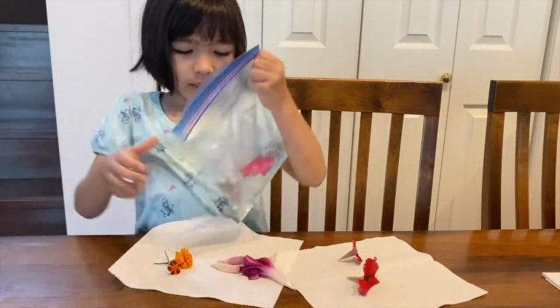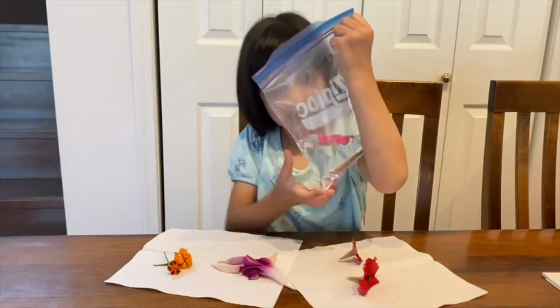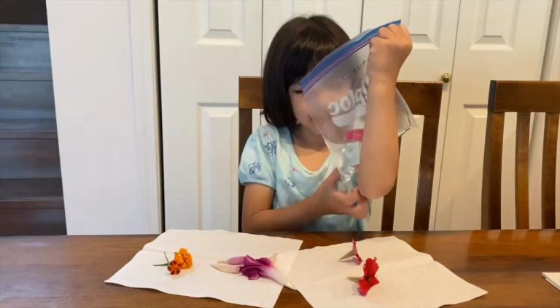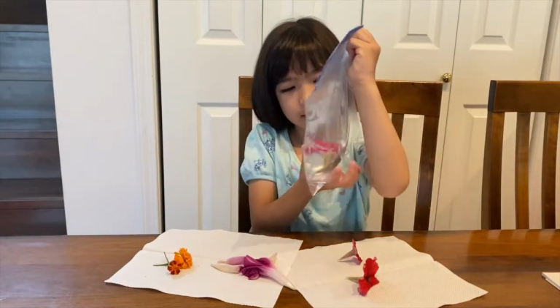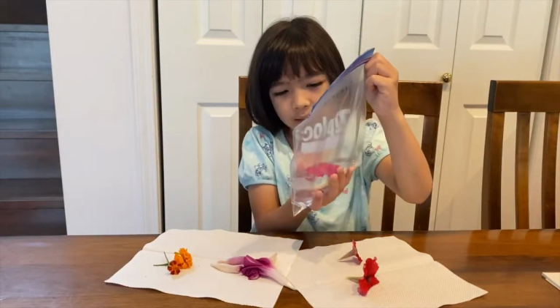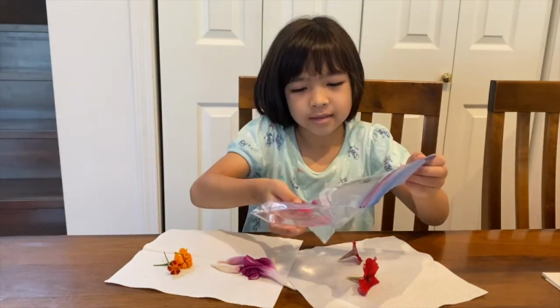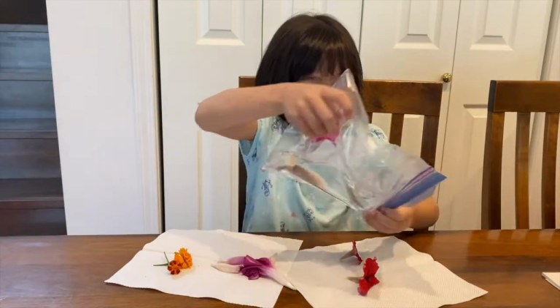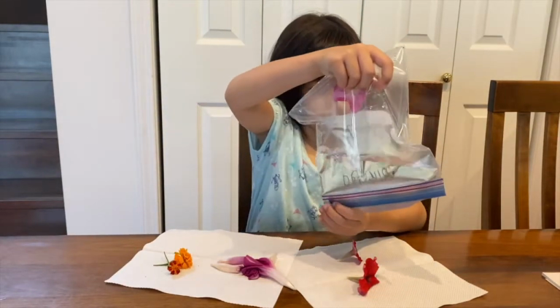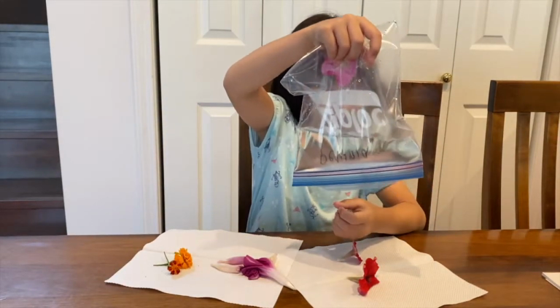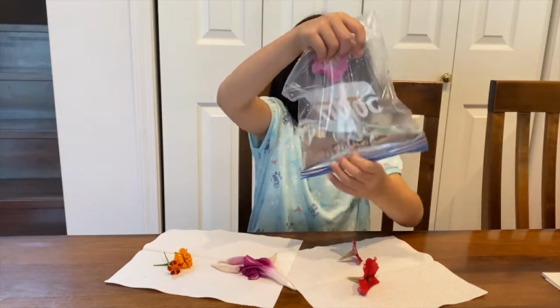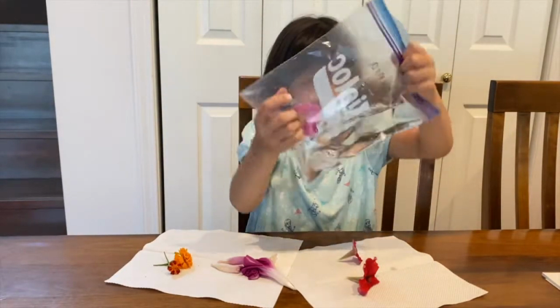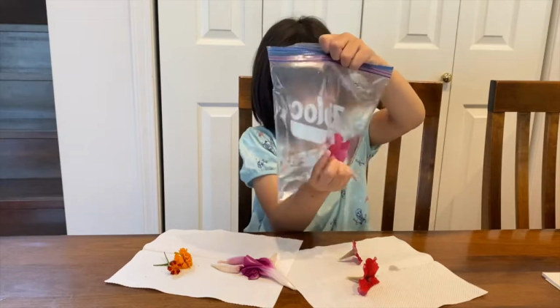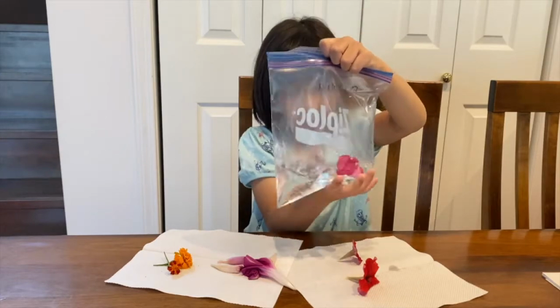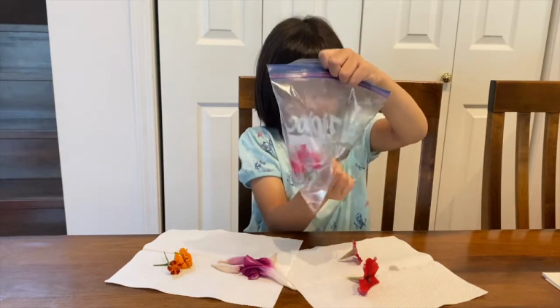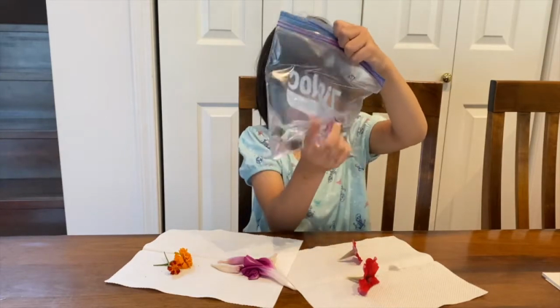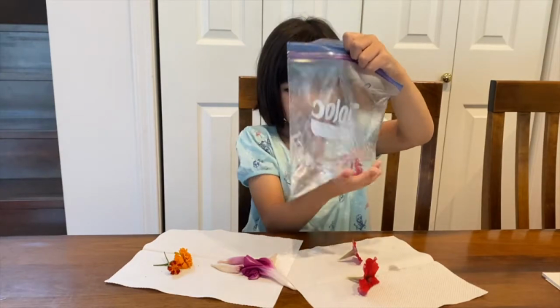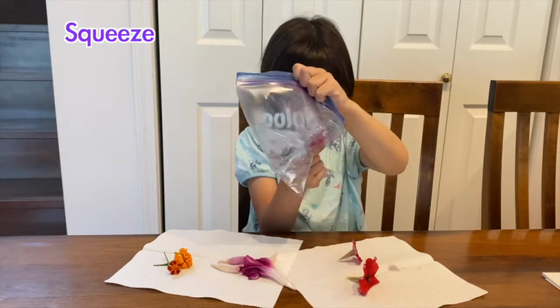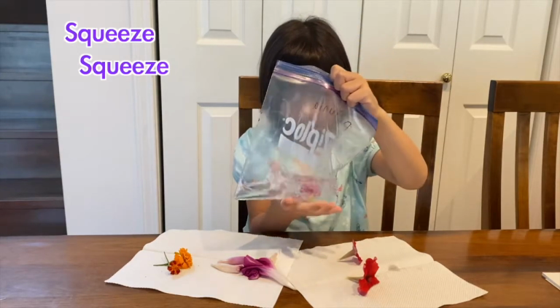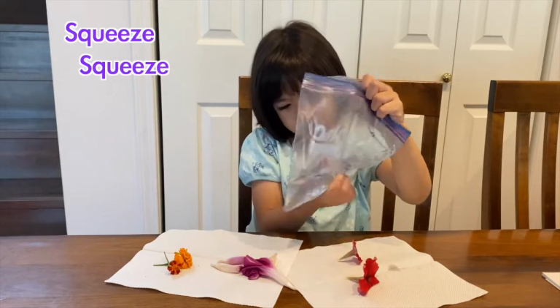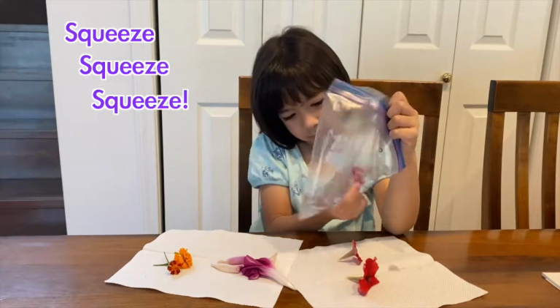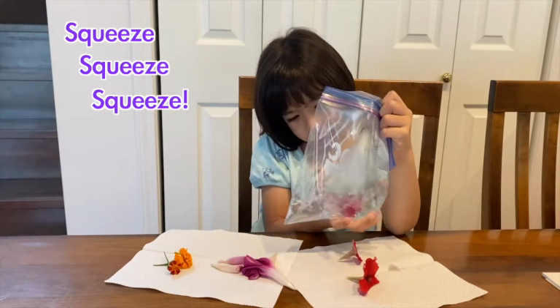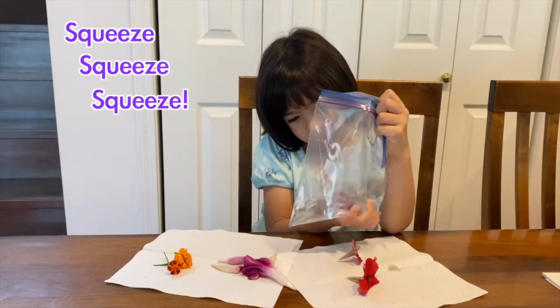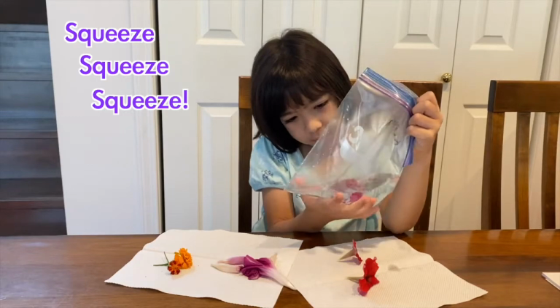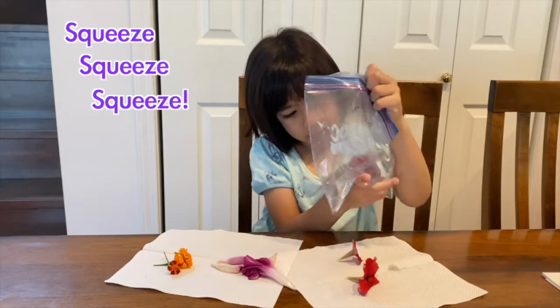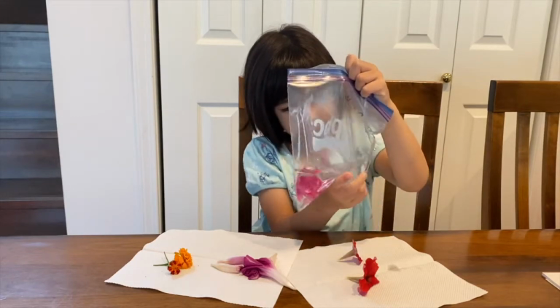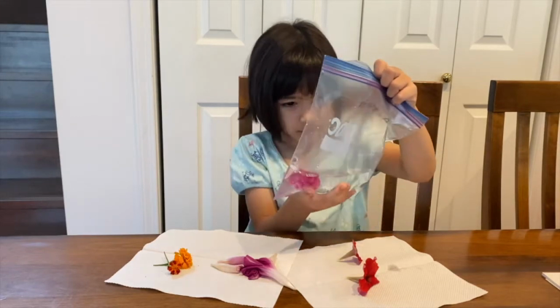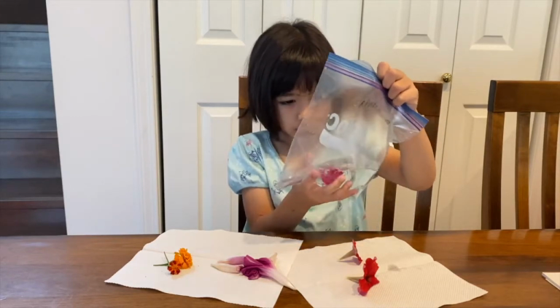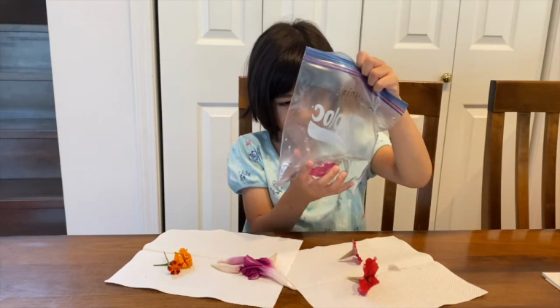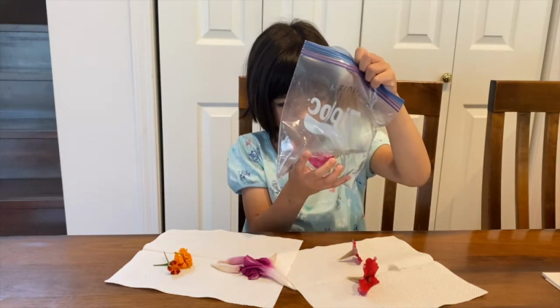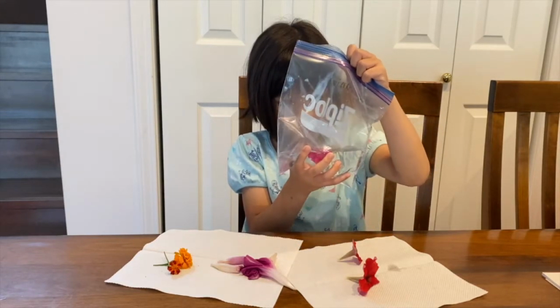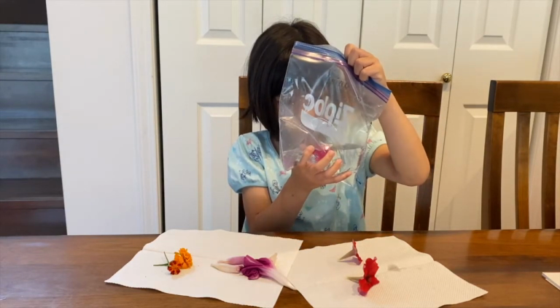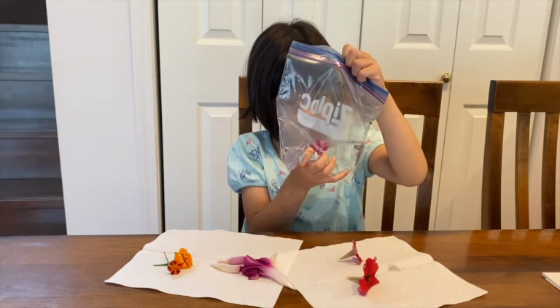It doesn't come out? You want to check? Do you want to tilt the water? Now what you're gonna do is squeeze the bag to let the colour in the flower dissolve in the water.